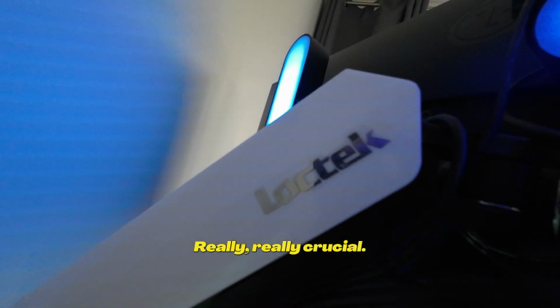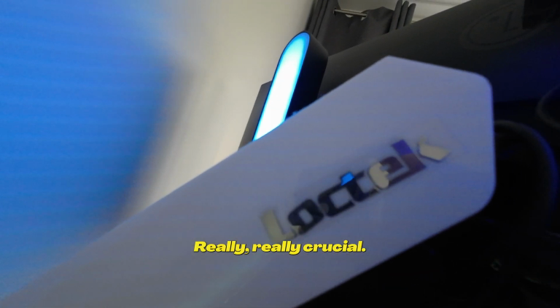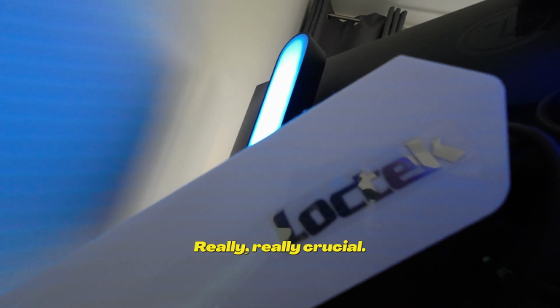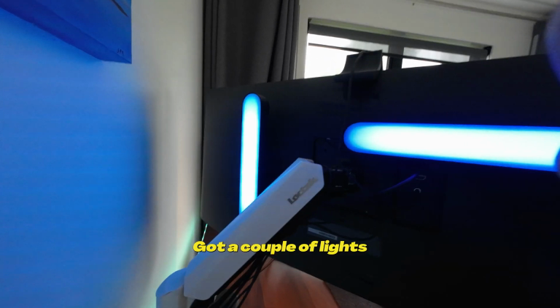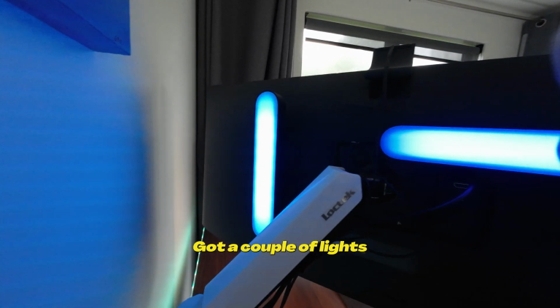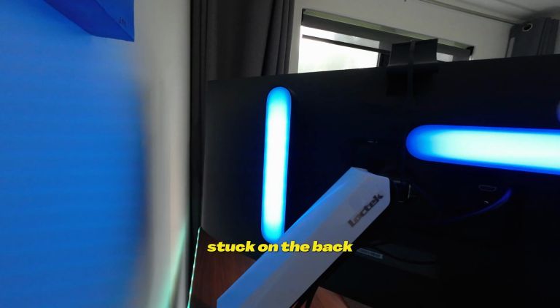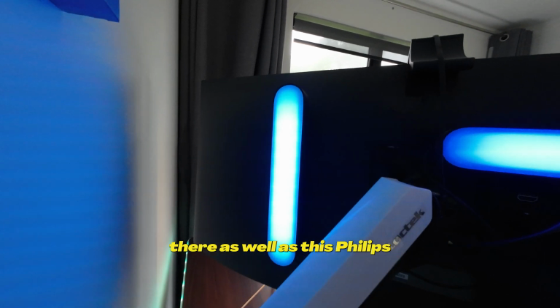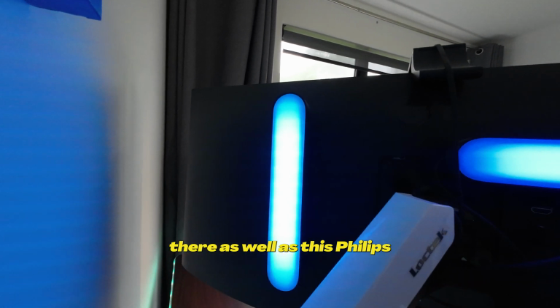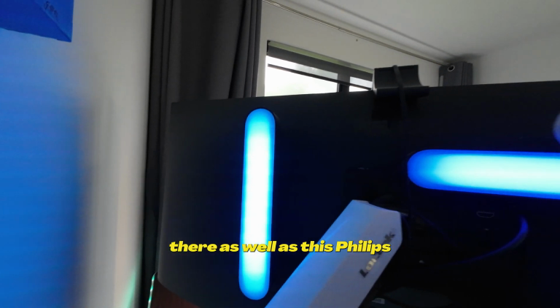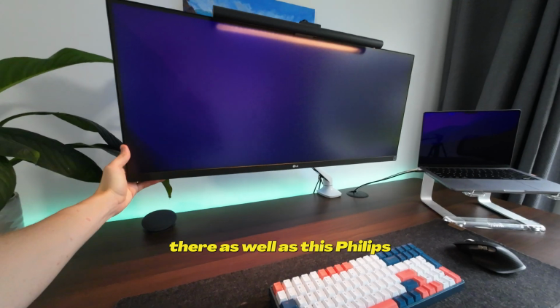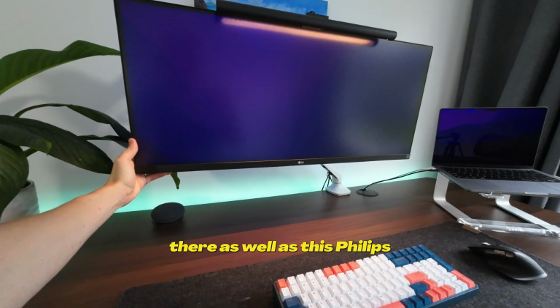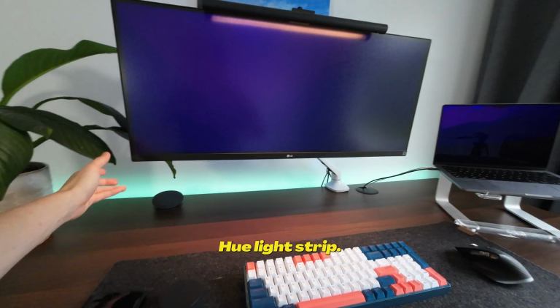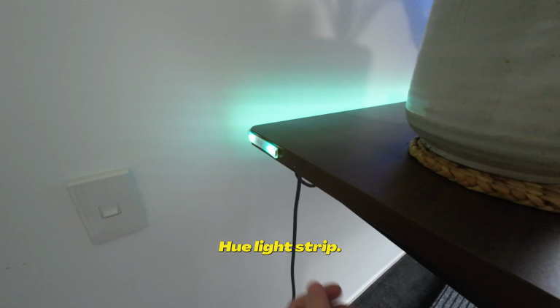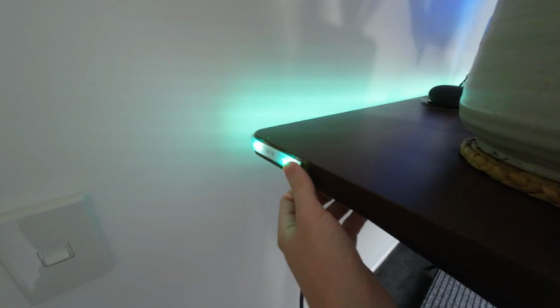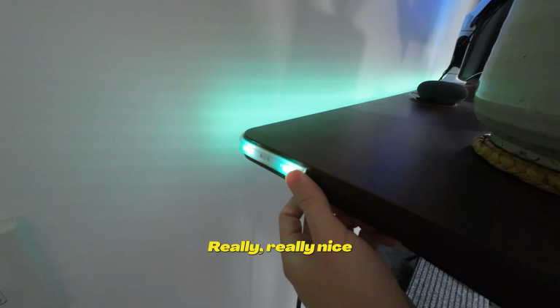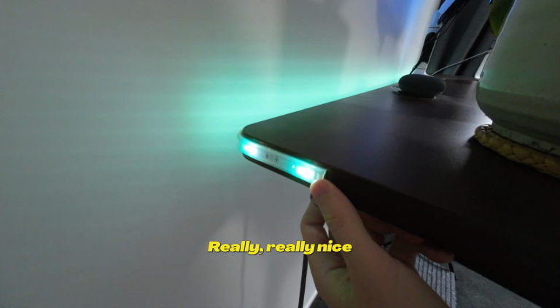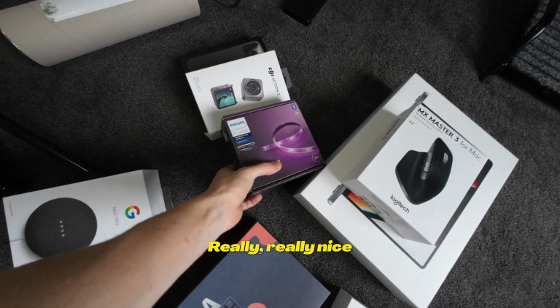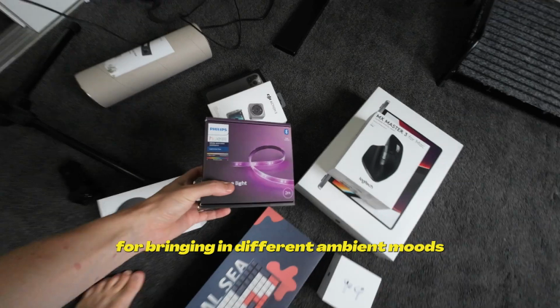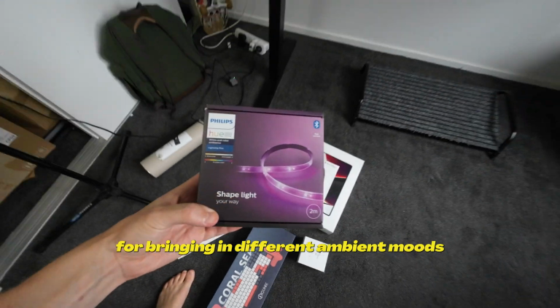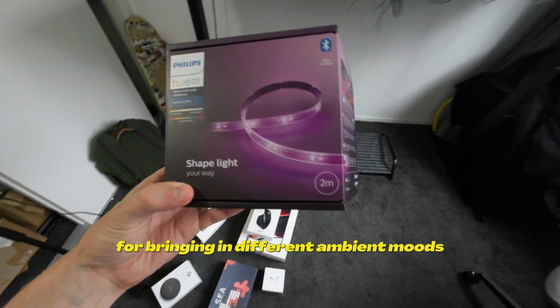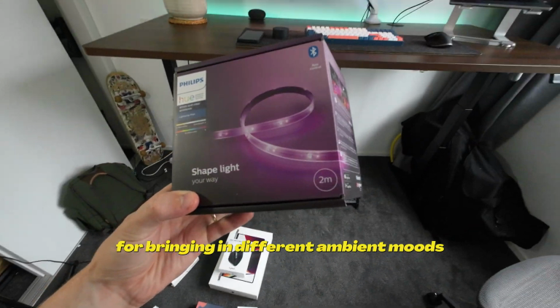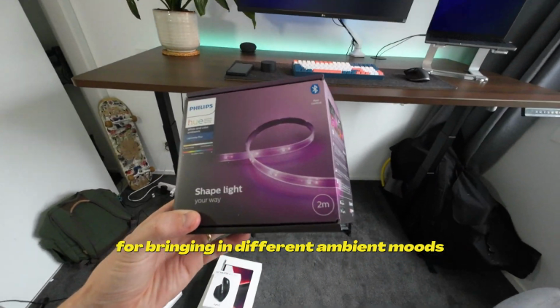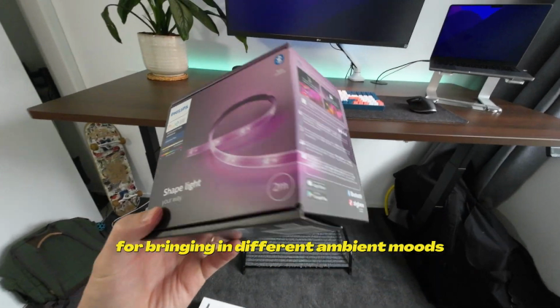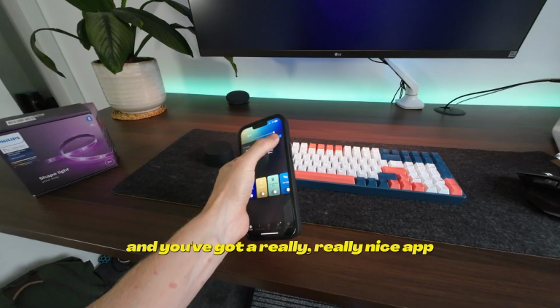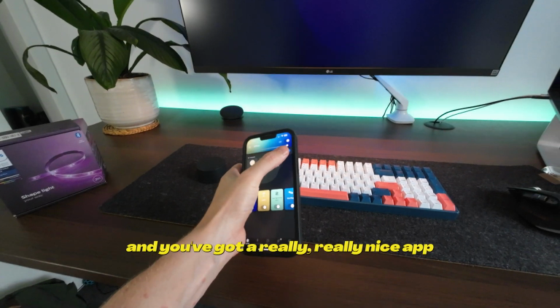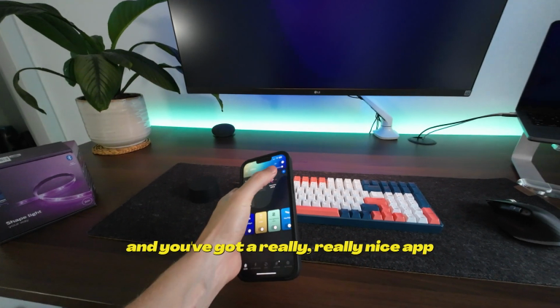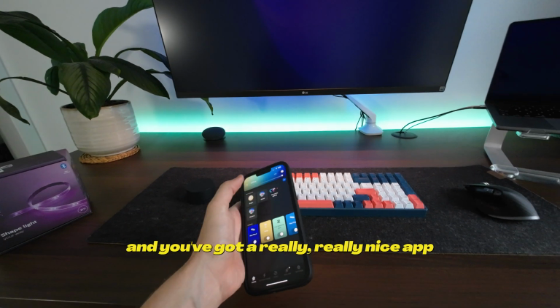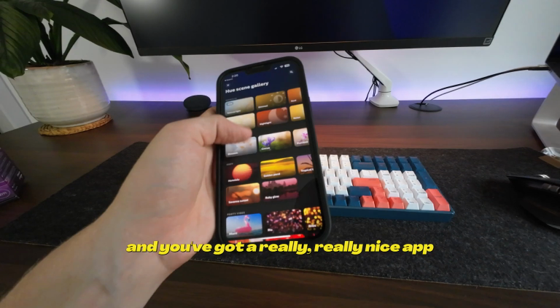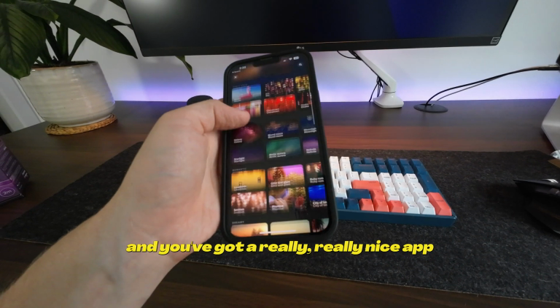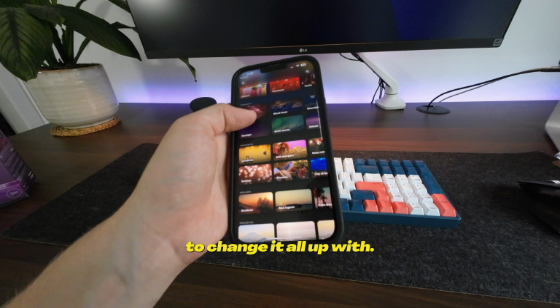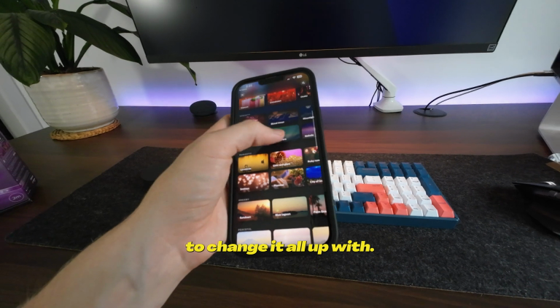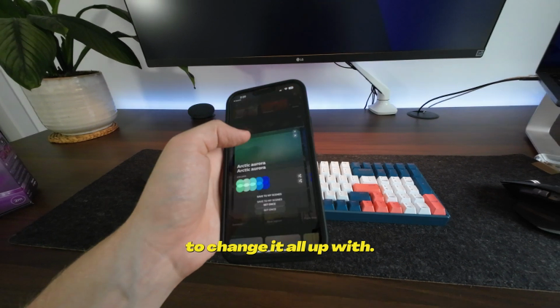The mount is really crucial. I've also got a couple of lights stuck on the back, as well as a Philips Hue light strip, which is really nice for bringing in different ambient moods, and you've got a great app to change it all up with.